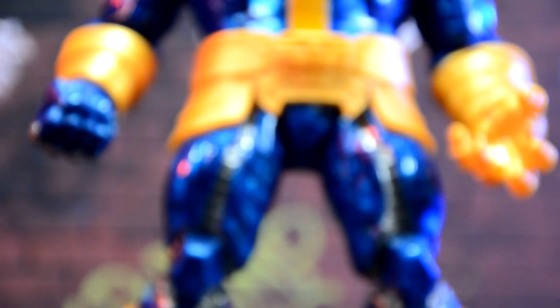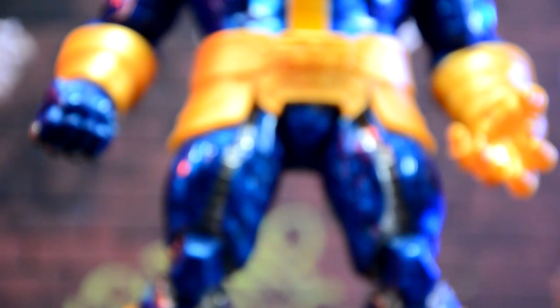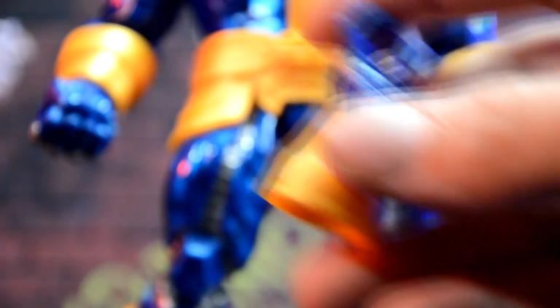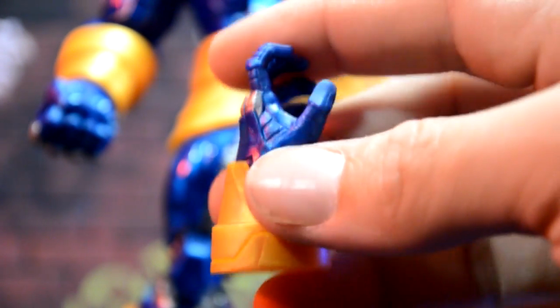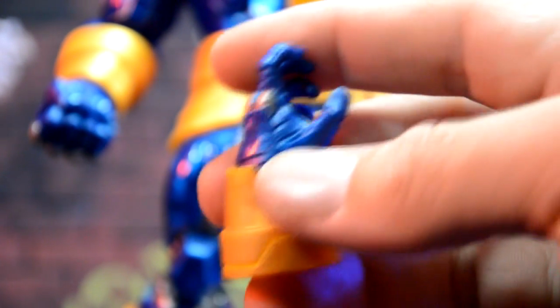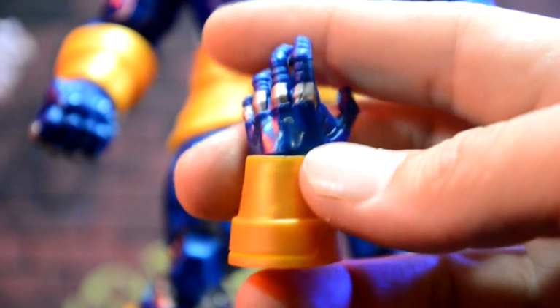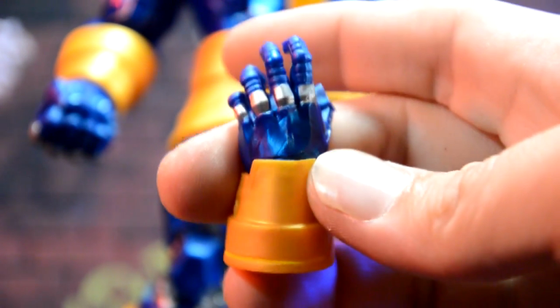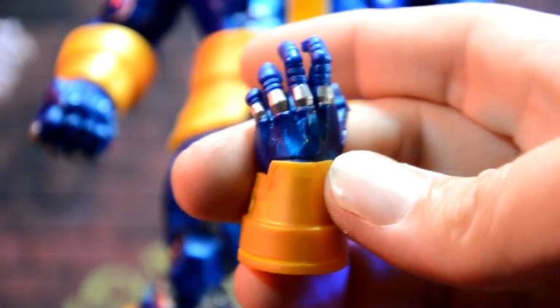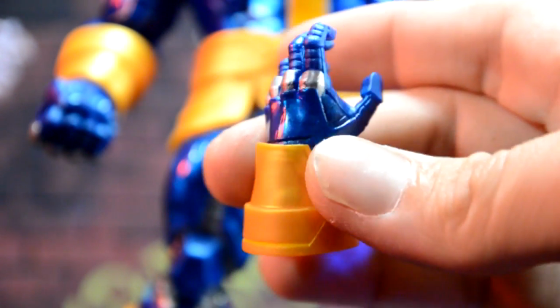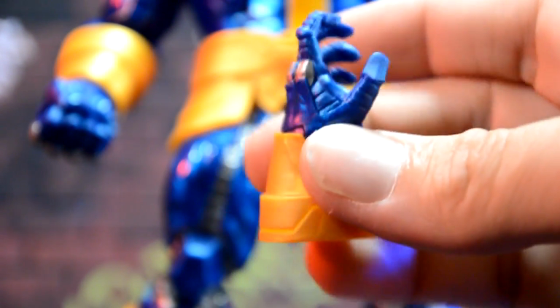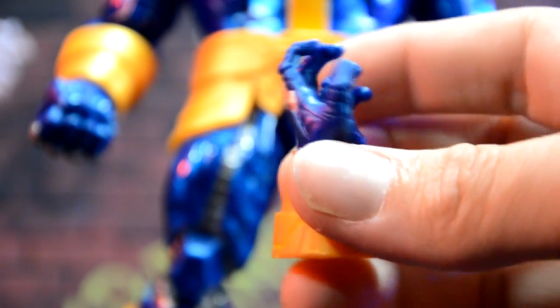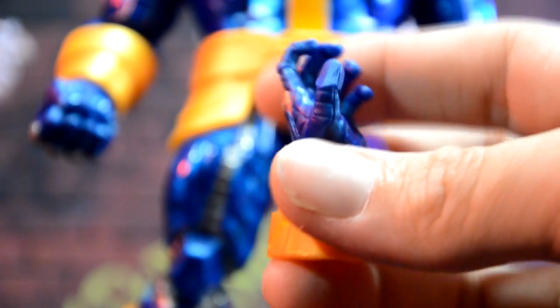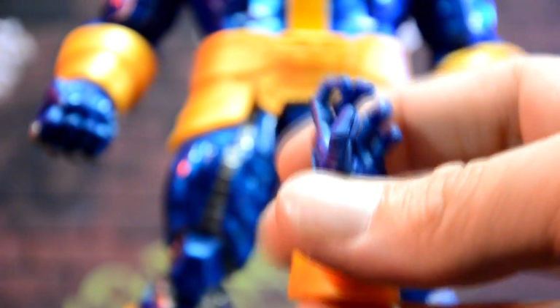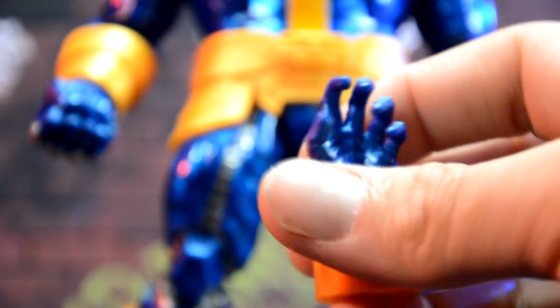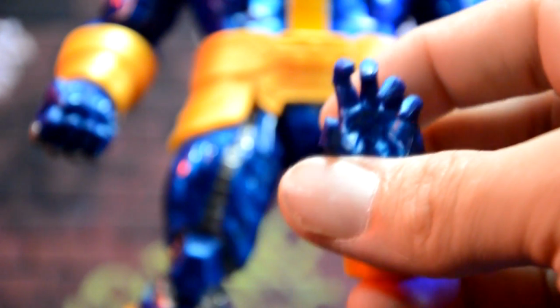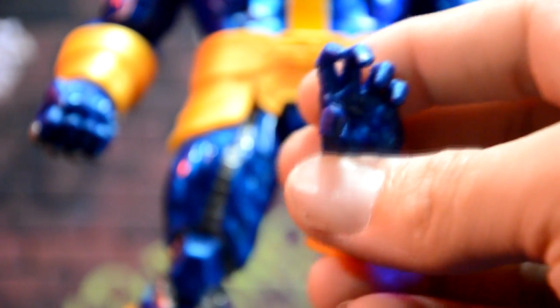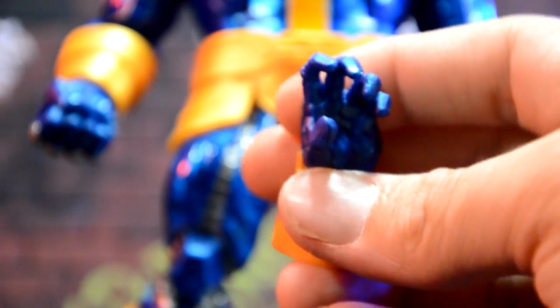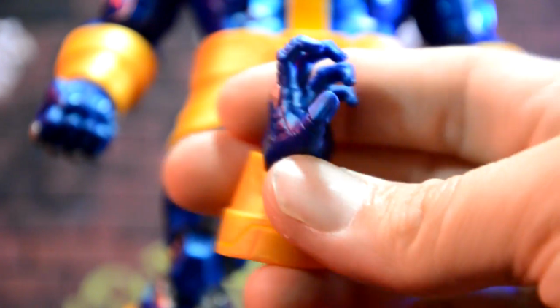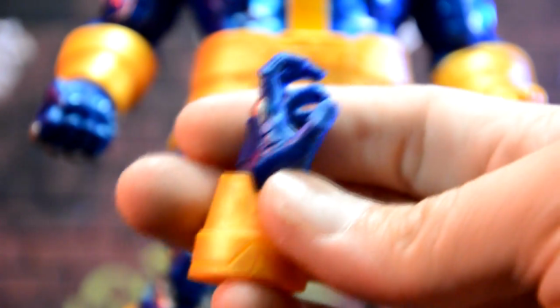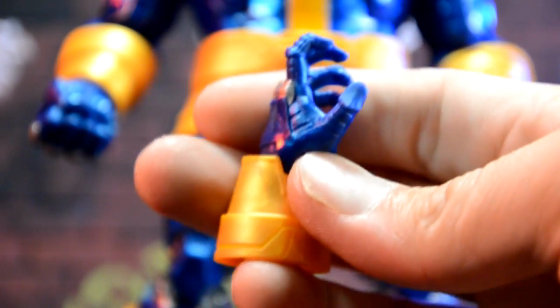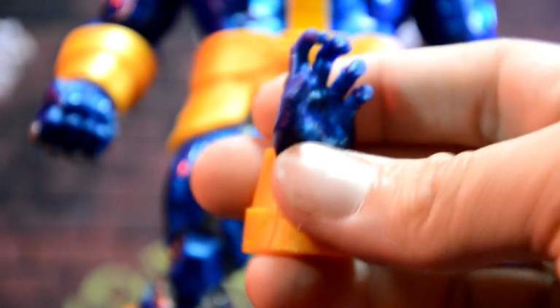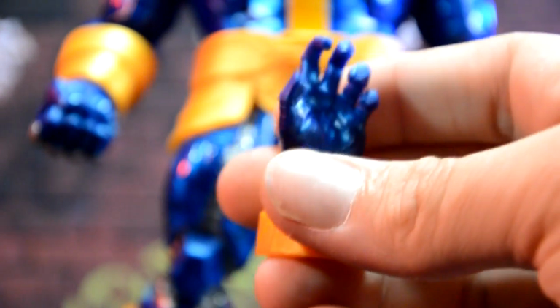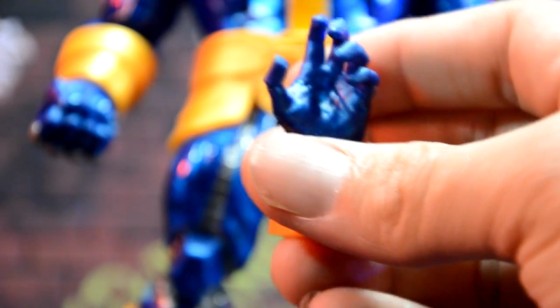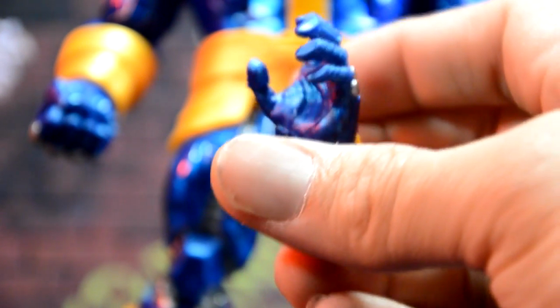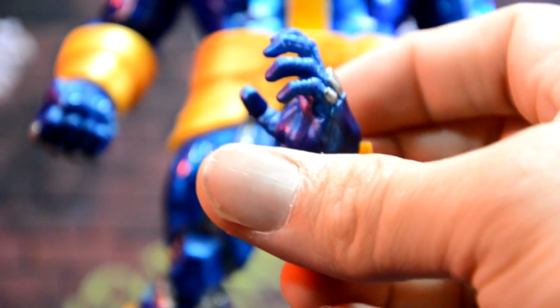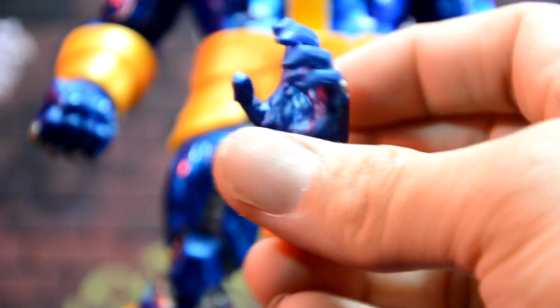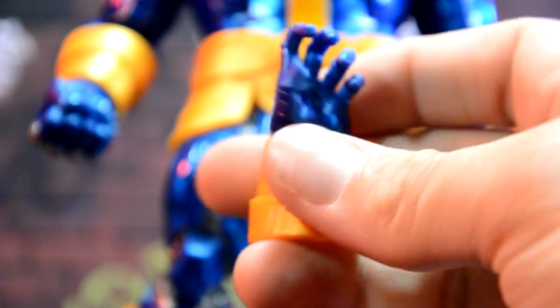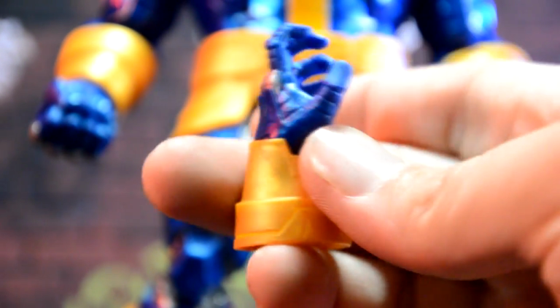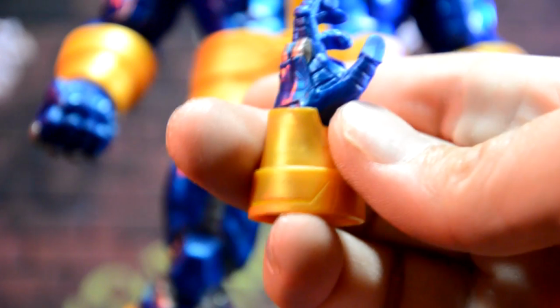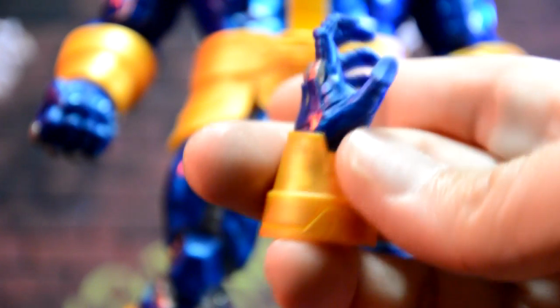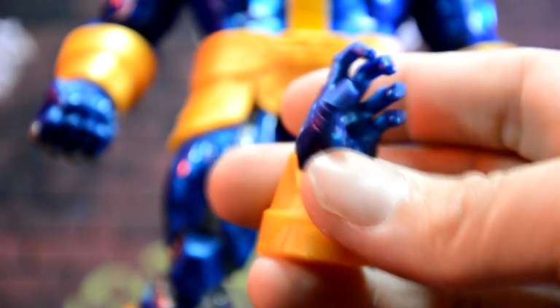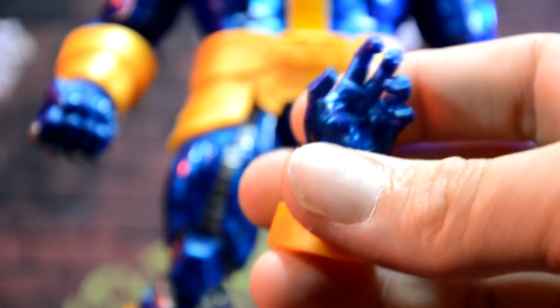He also came with an alternate hand, which is really cool. I like the blue in it. I really wish it was a fist, but it's cool that we got an alternate hand at all, and it looks really good in the packaging.